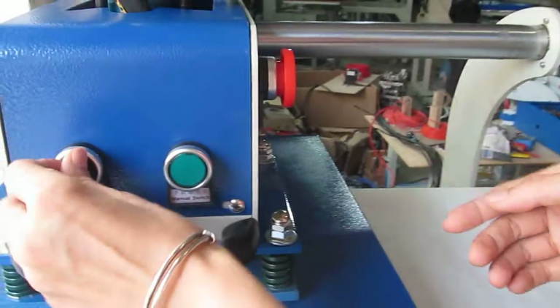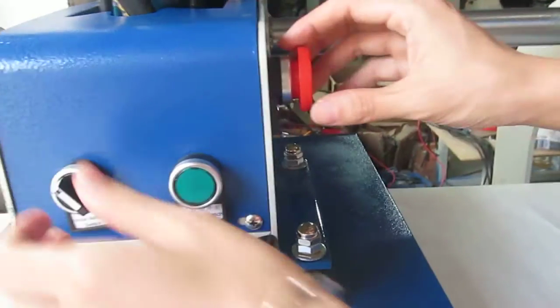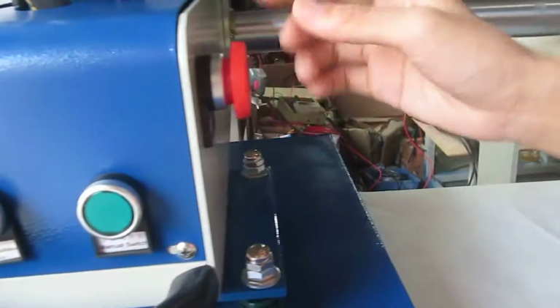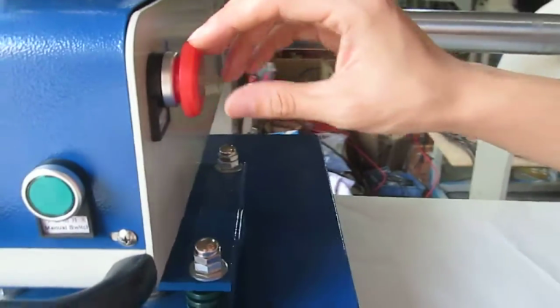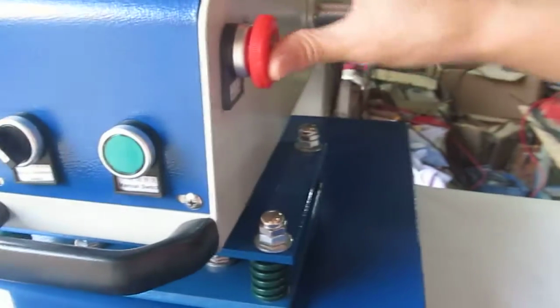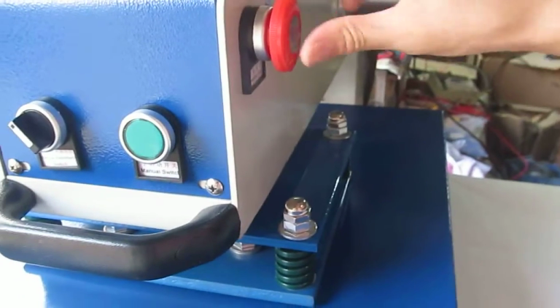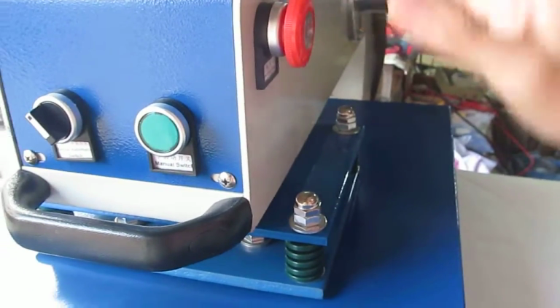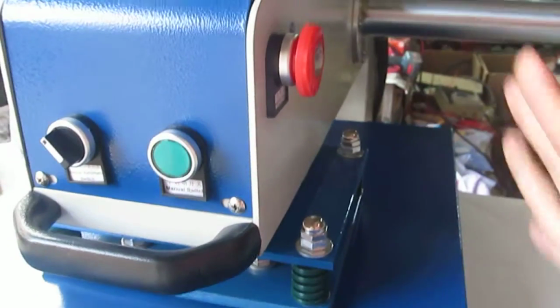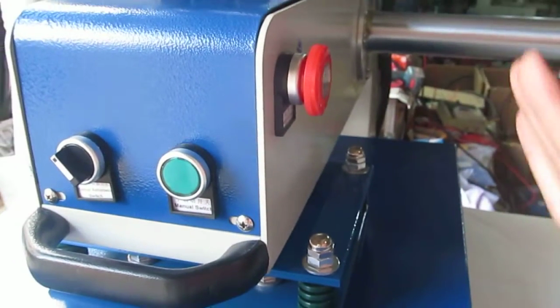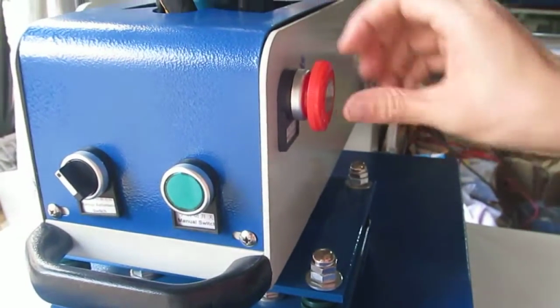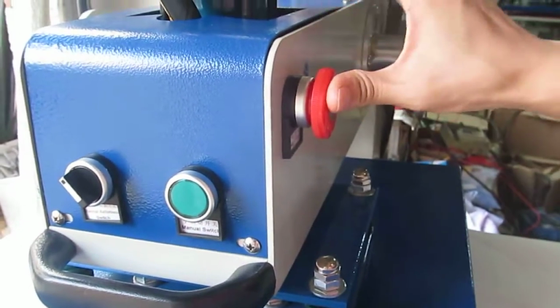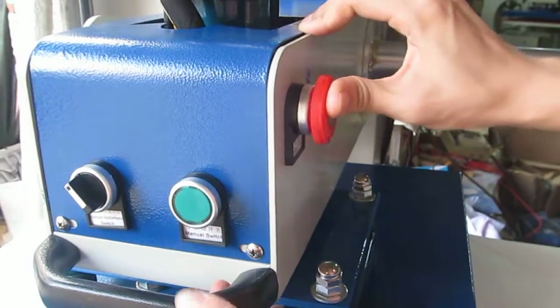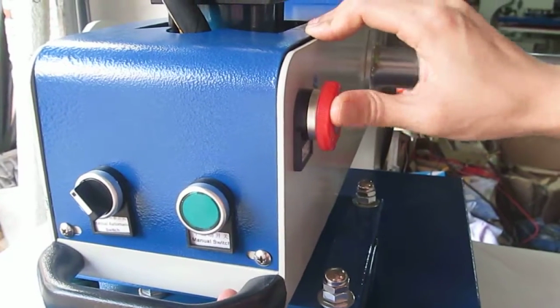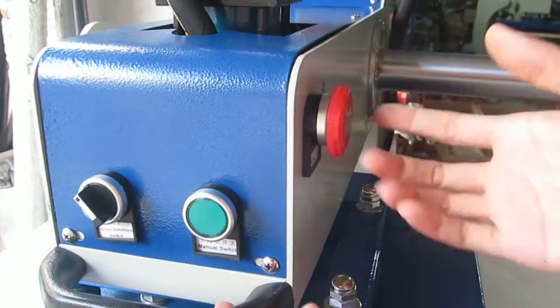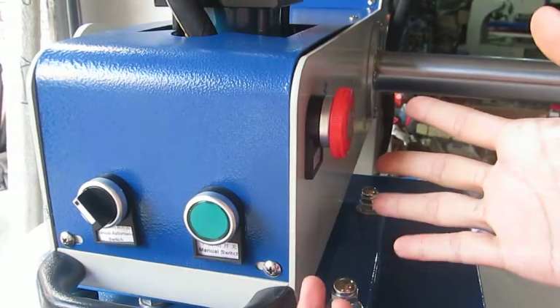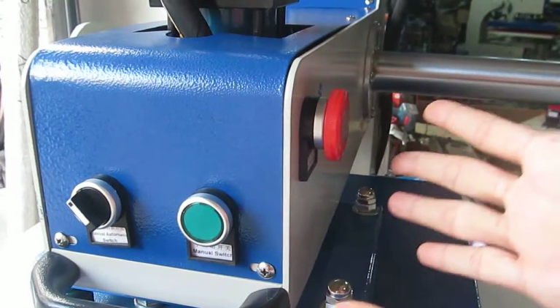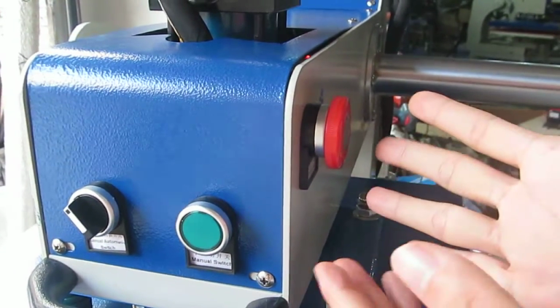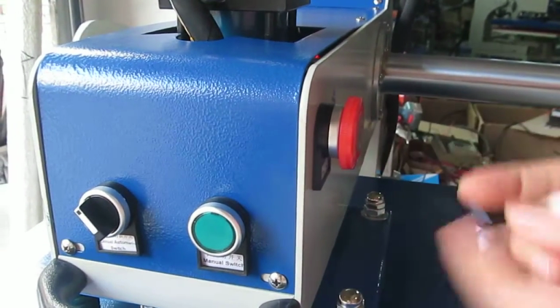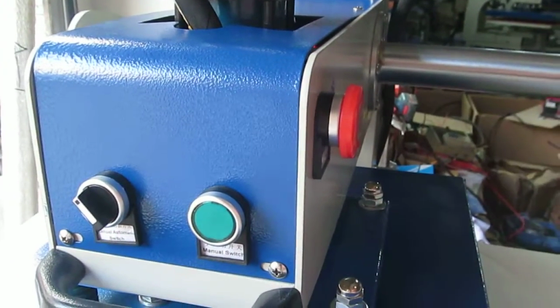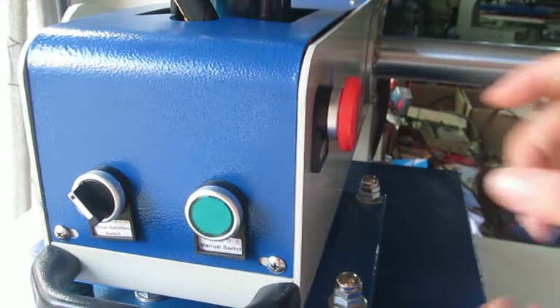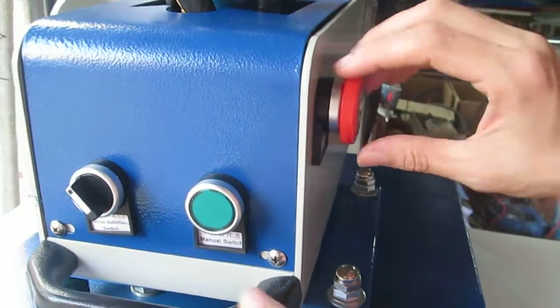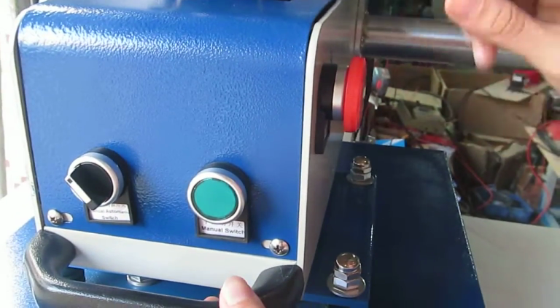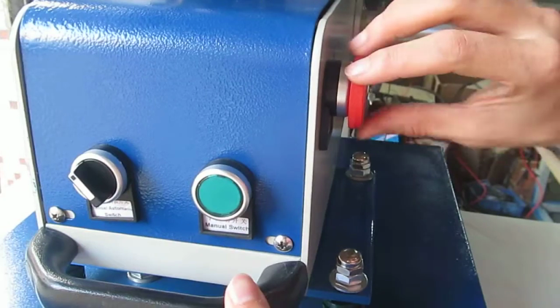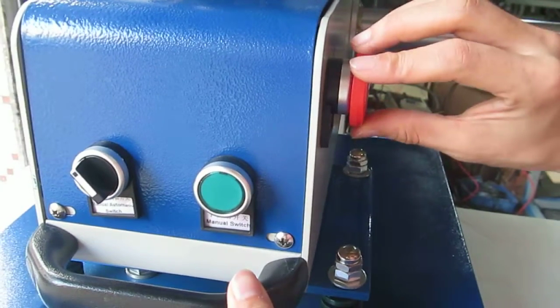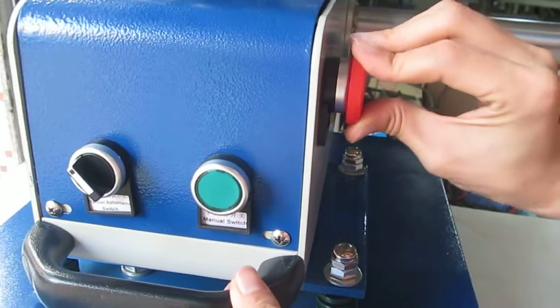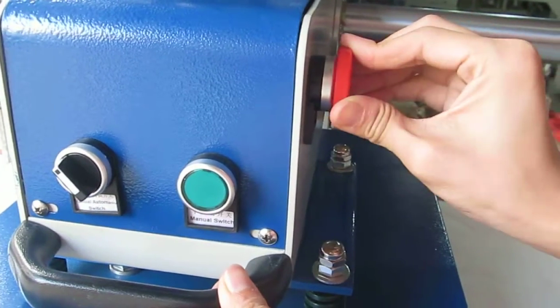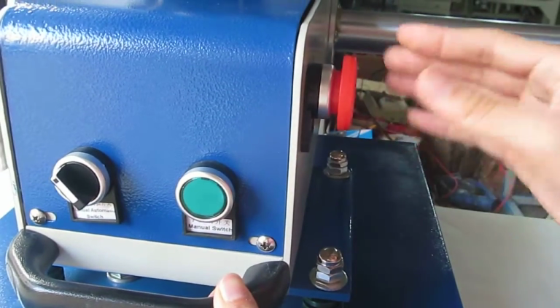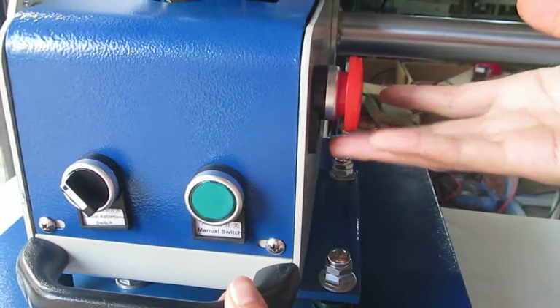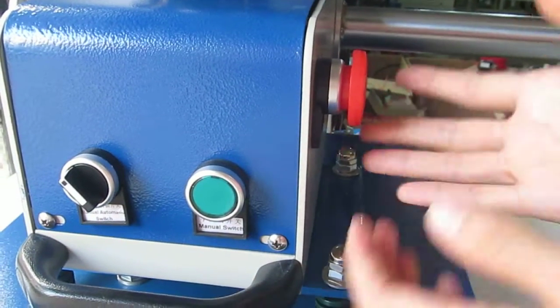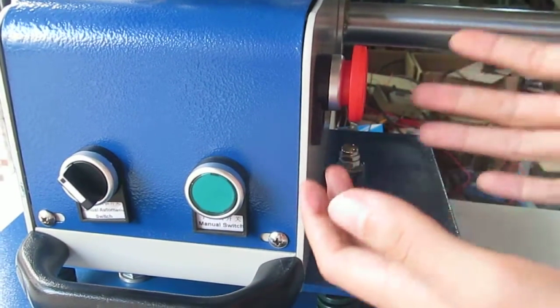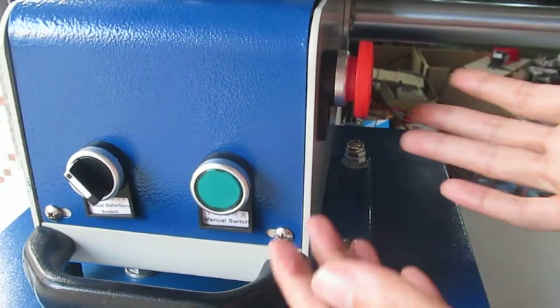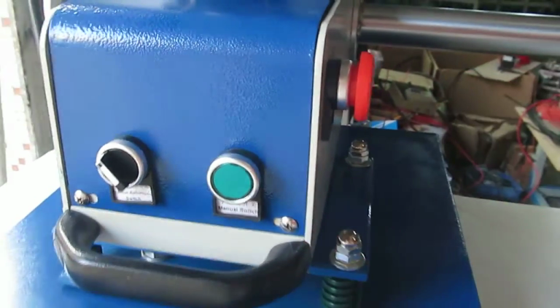This is the emergency stop. For example, if we want to stop the machine, we press this down and the machine will stop working. If we want to restart the machine, we have to turn this clockwise — it will bounce back and the machine will rework.